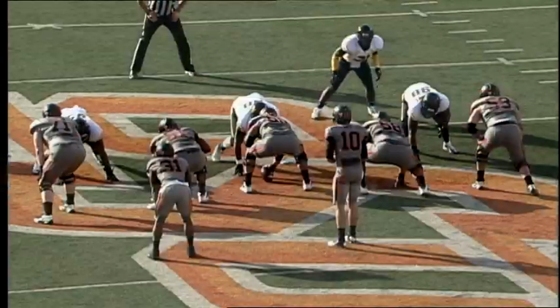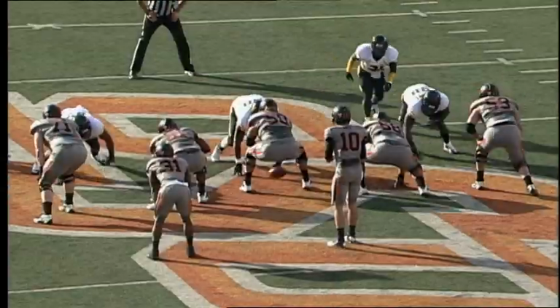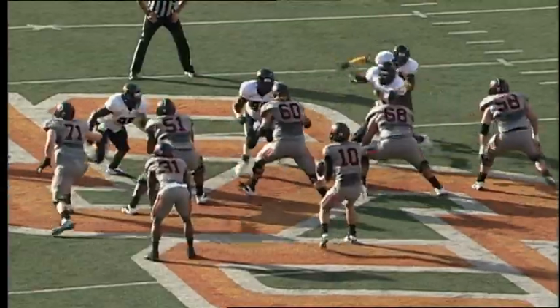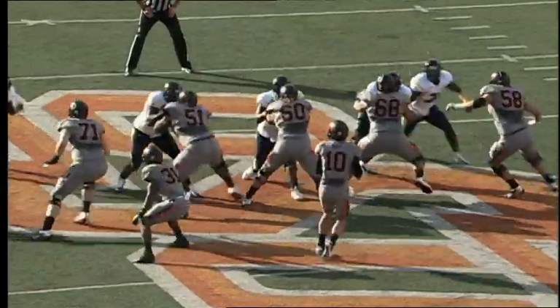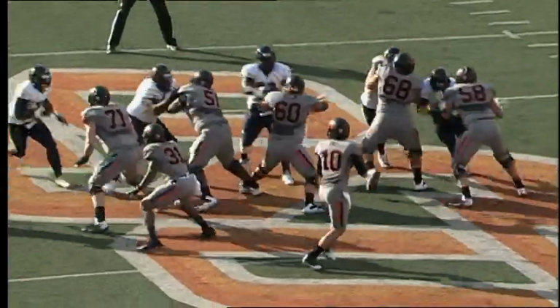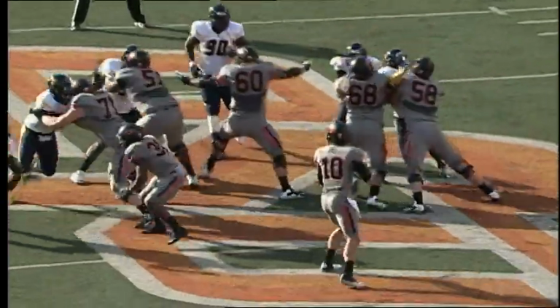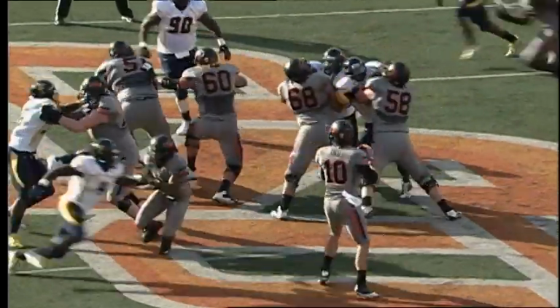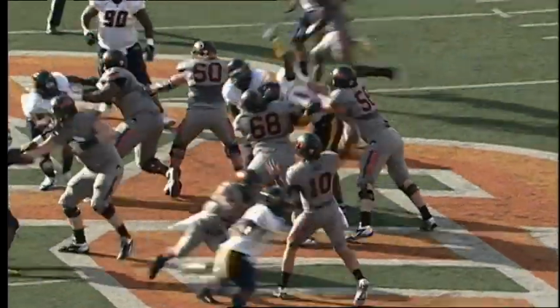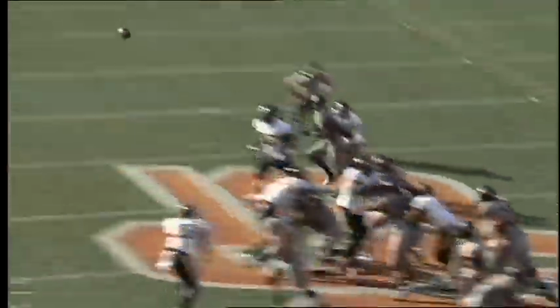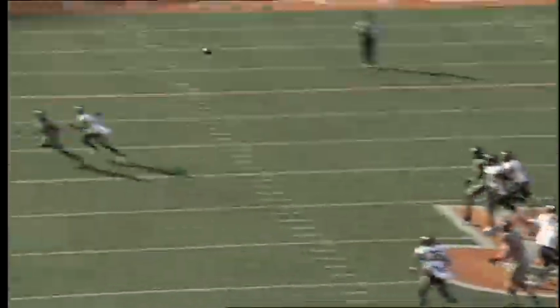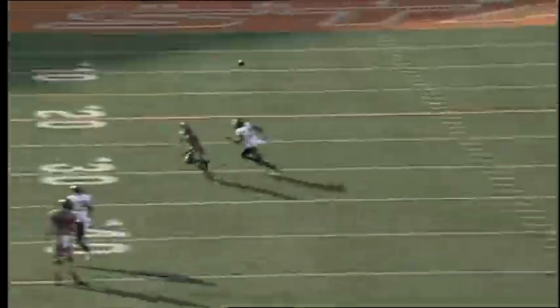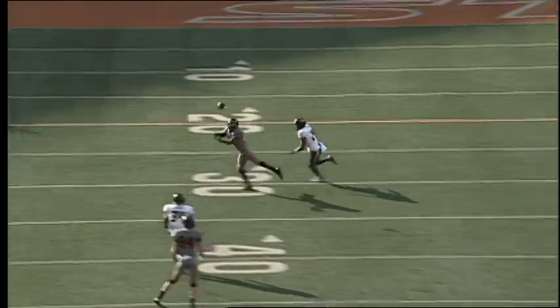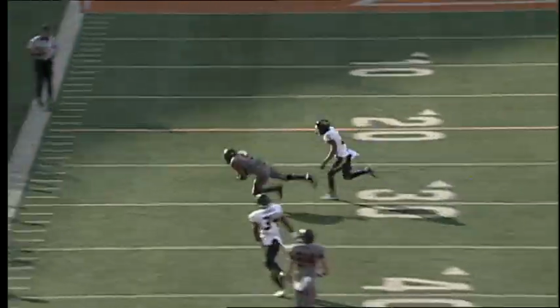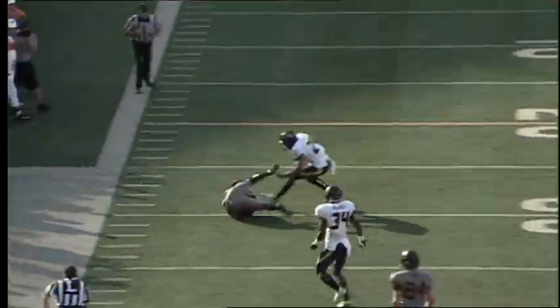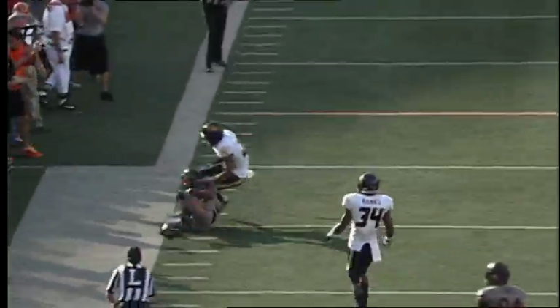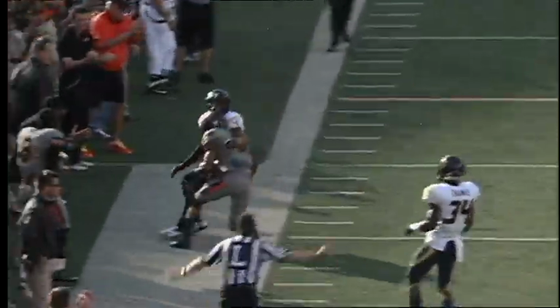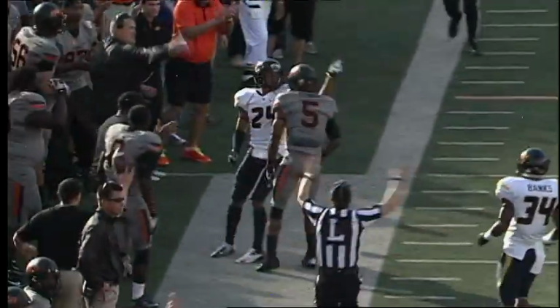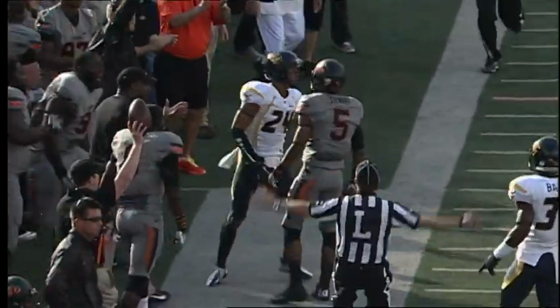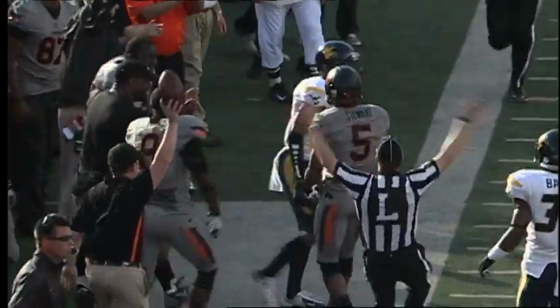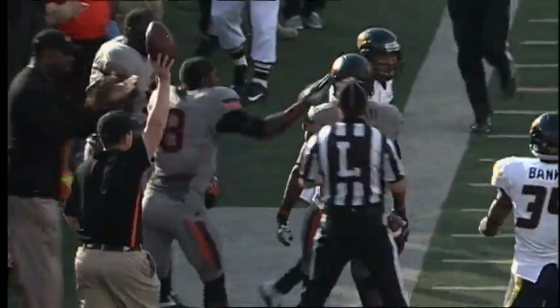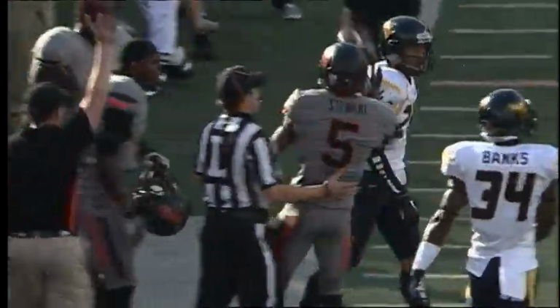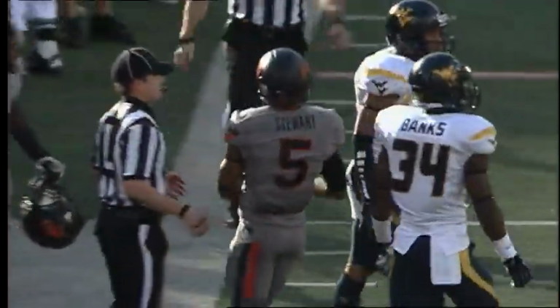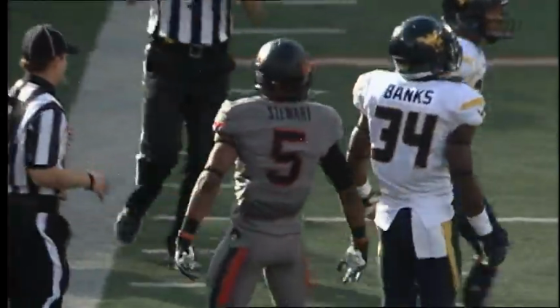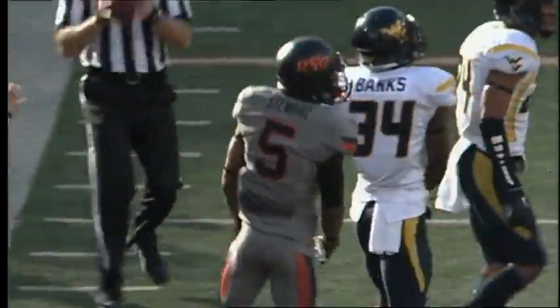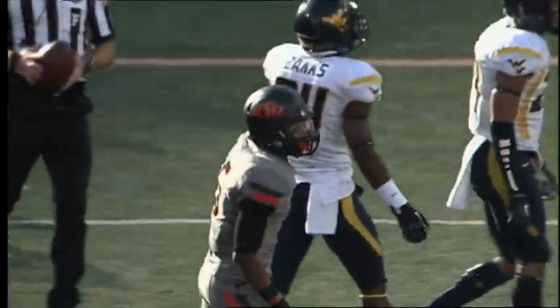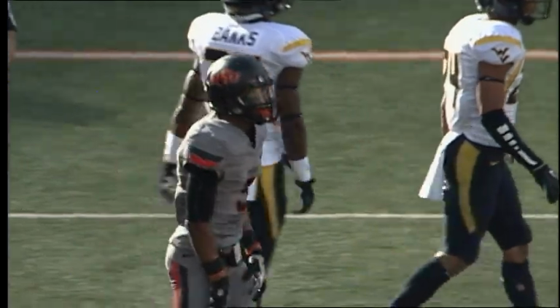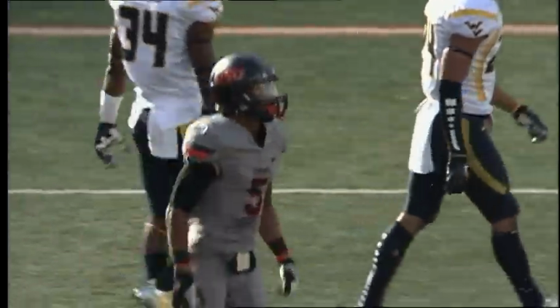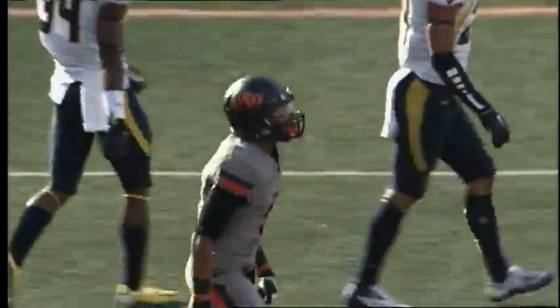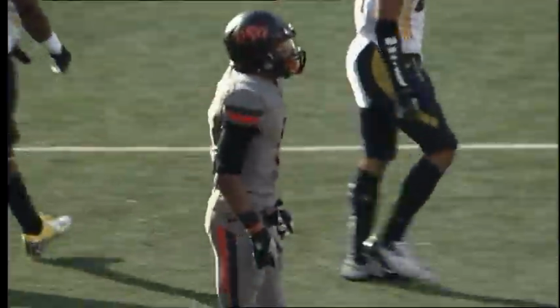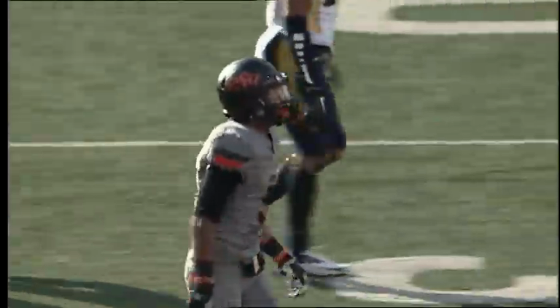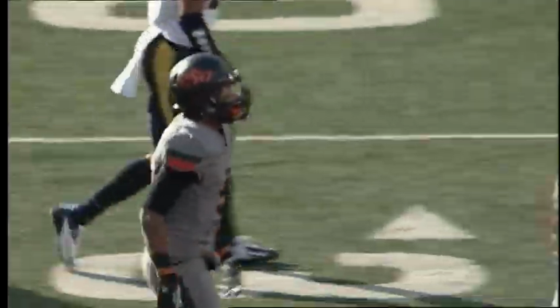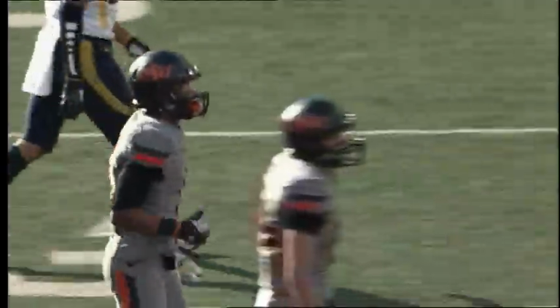The four-man rush, now they blitz, and Schelp takes a snap, back to pass, has time, goes it deep down the near side, and a diving catch is made by Josh Stewart on the near sideline at the 30-yard line of West Virginia.